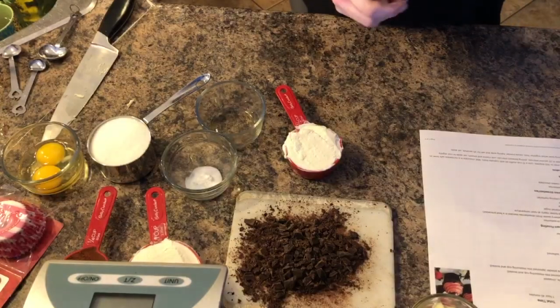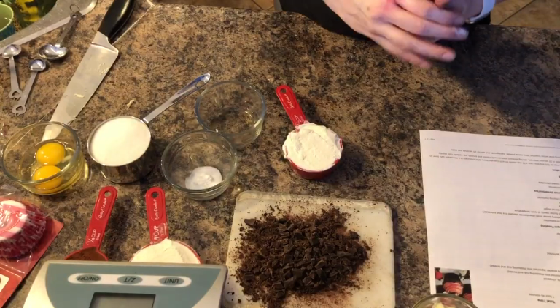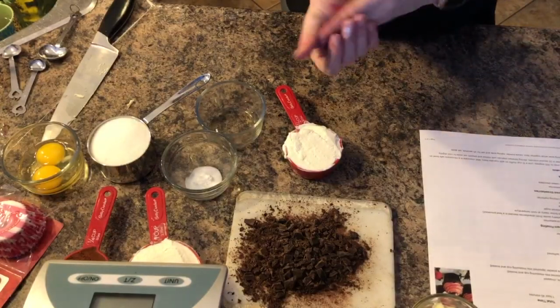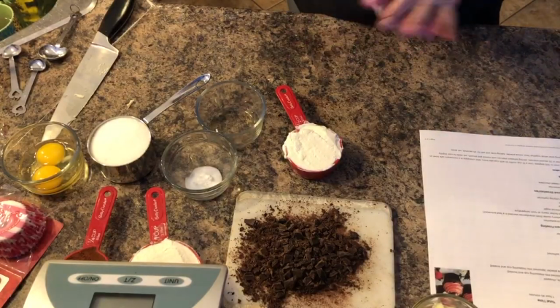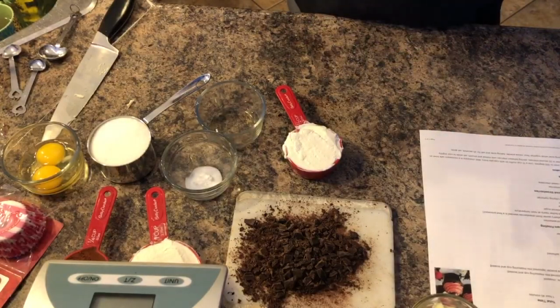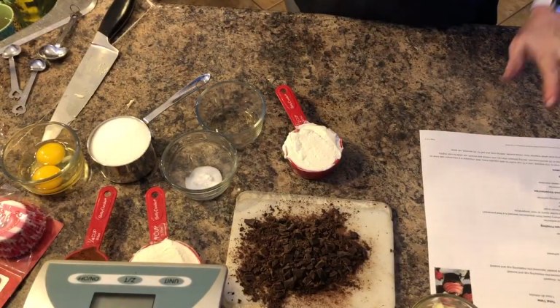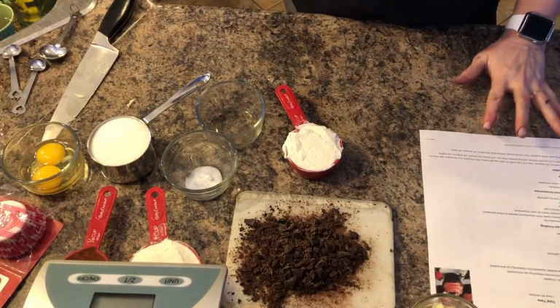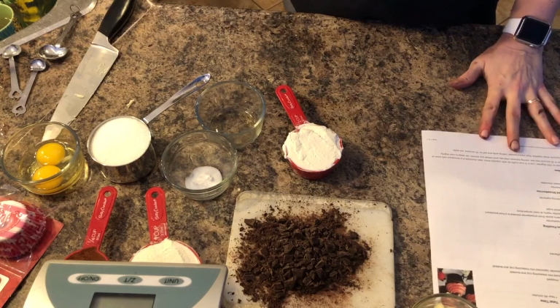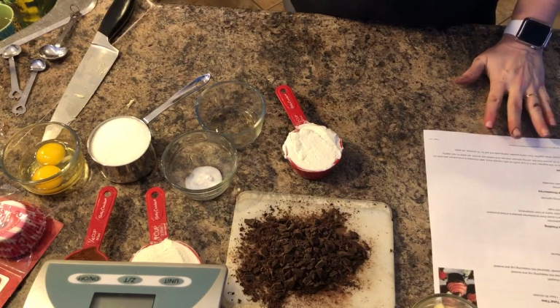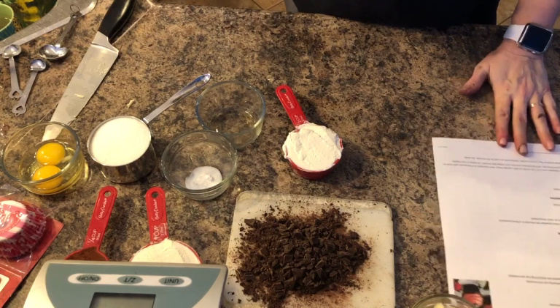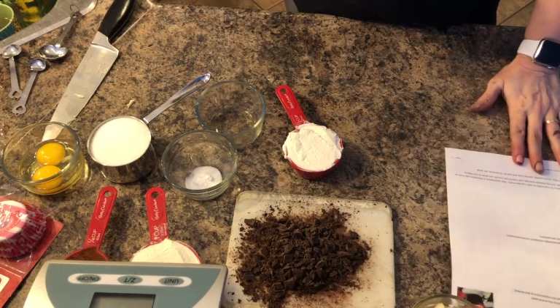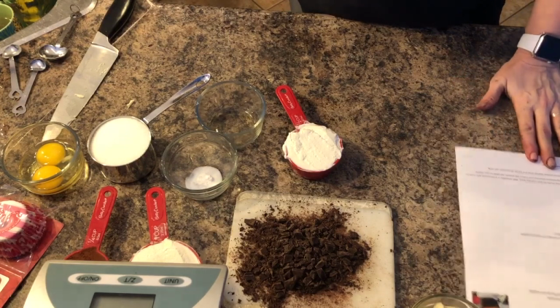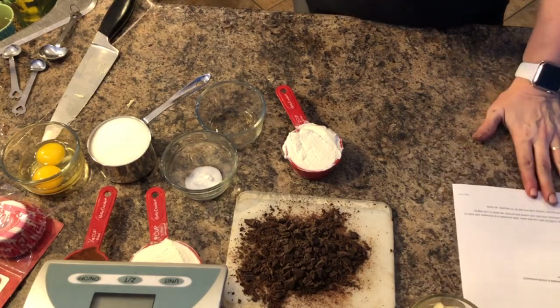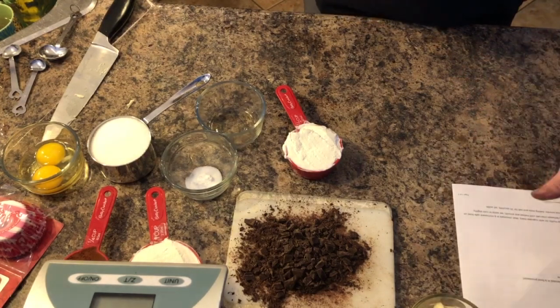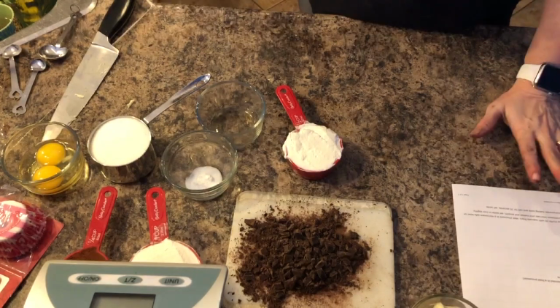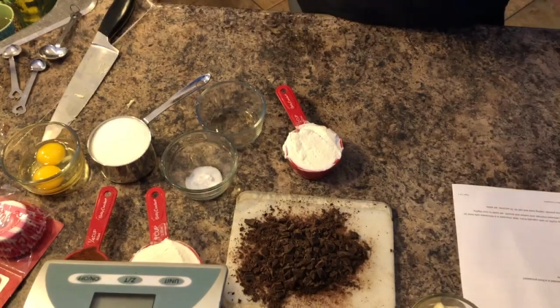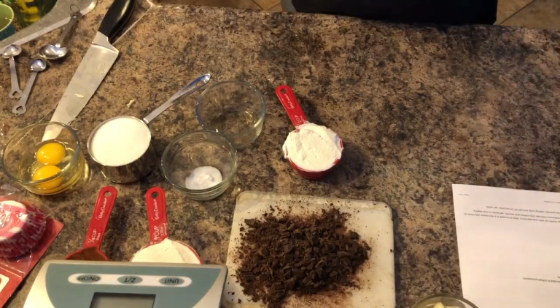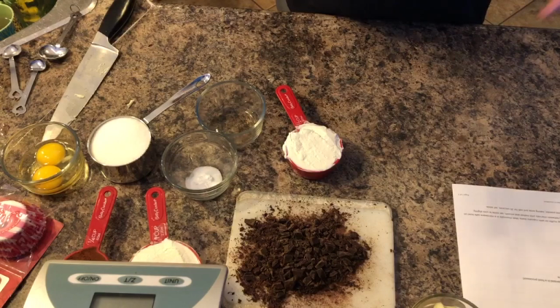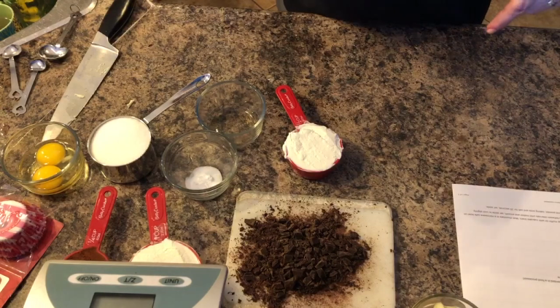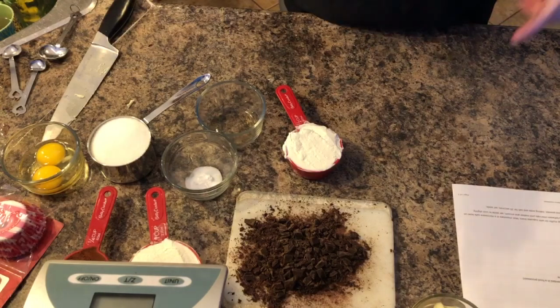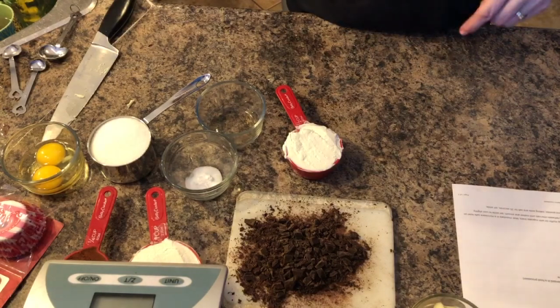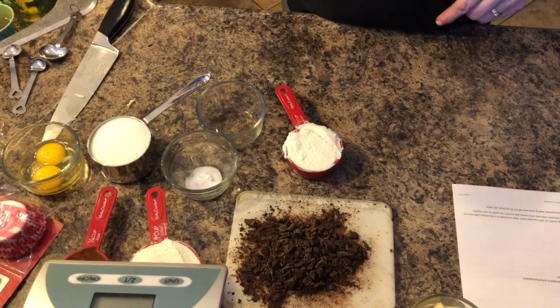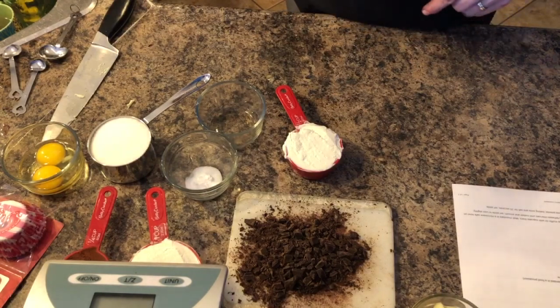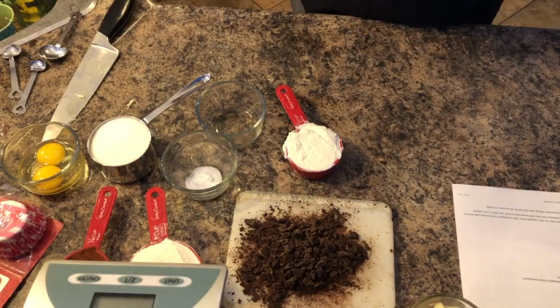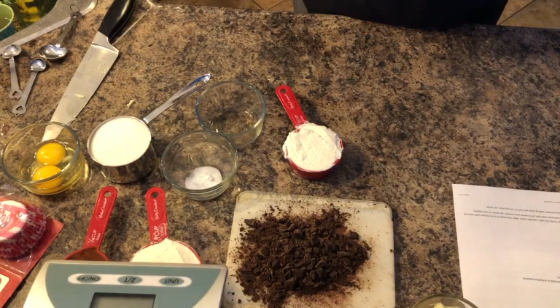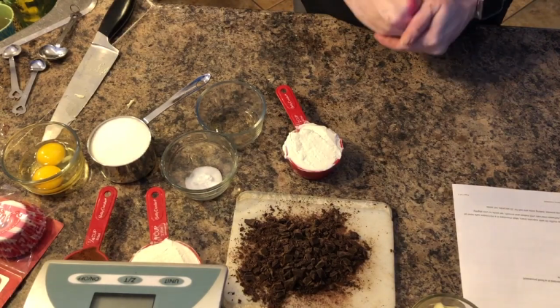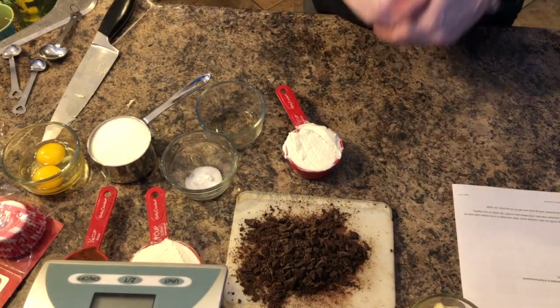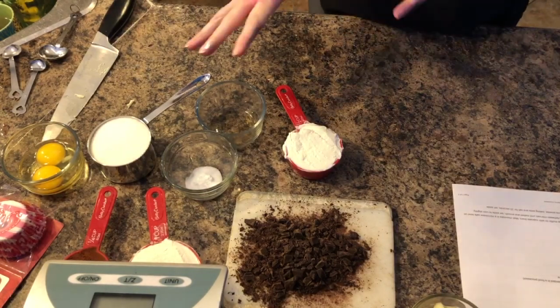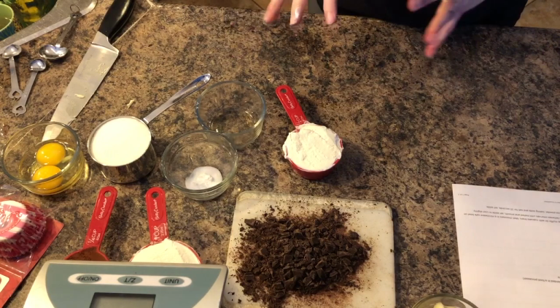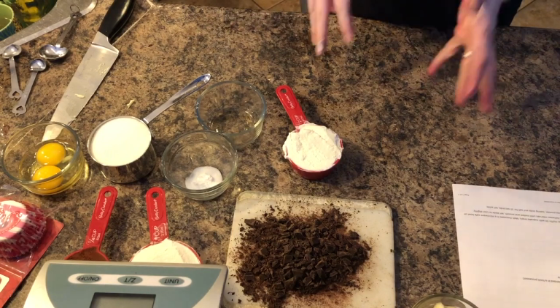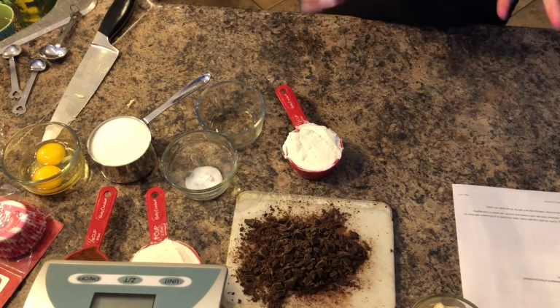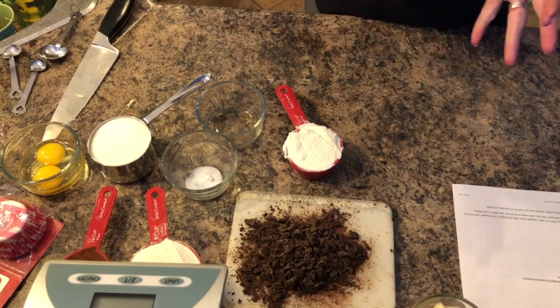So for this Artsy Cupcake challenge I am making chocolate covered strawberry cupcakes. I have printed out my recipe and I will also link the recipe down below in my description box for all the measurements so that way you have them.